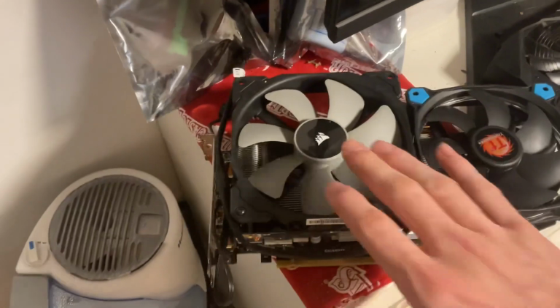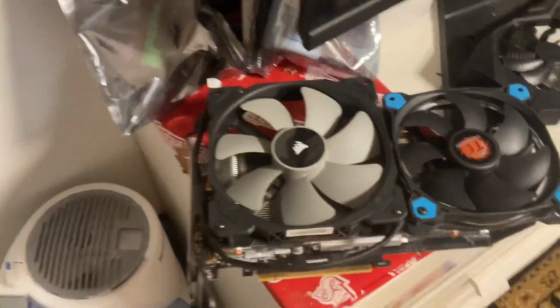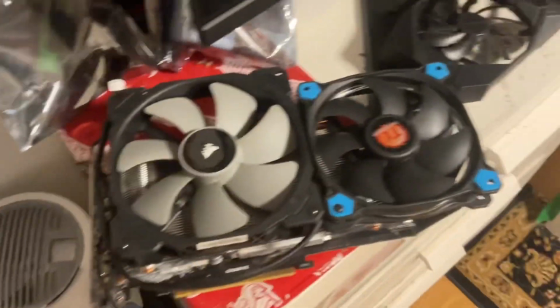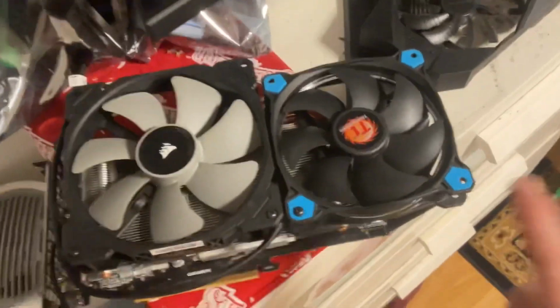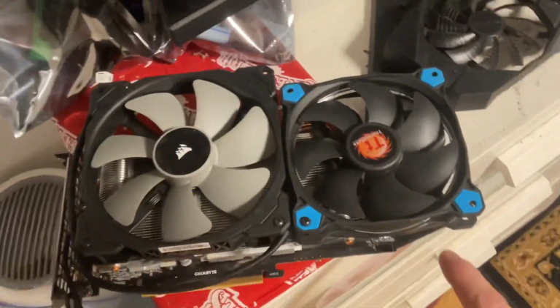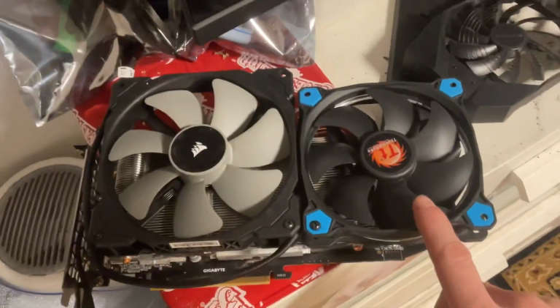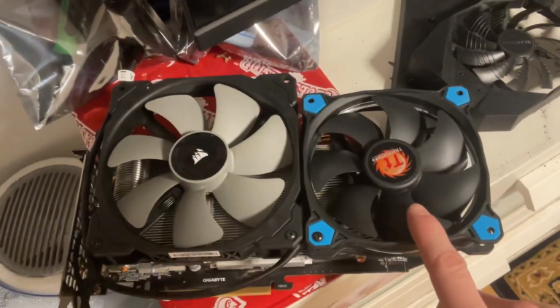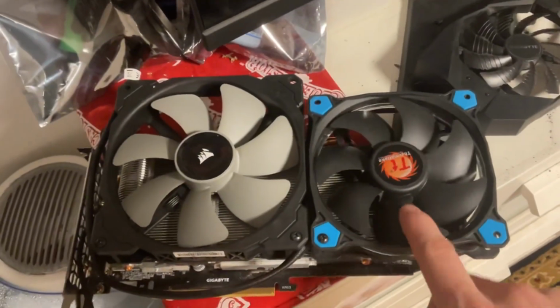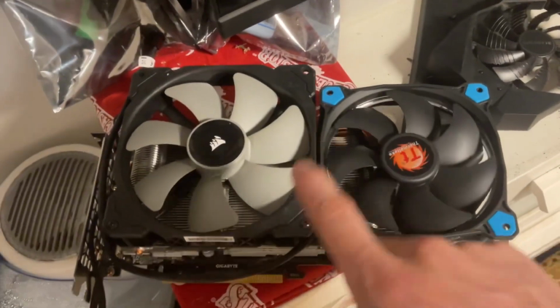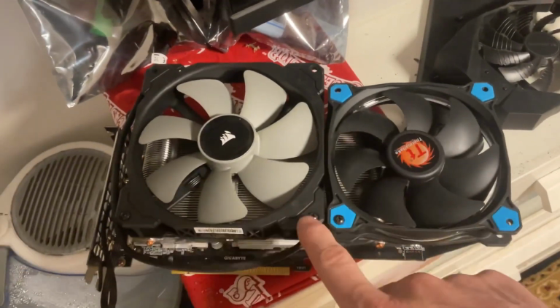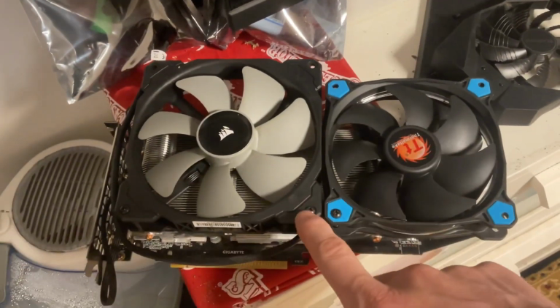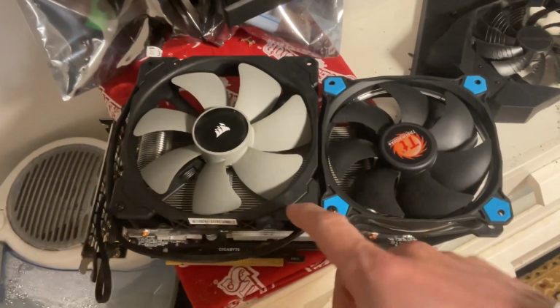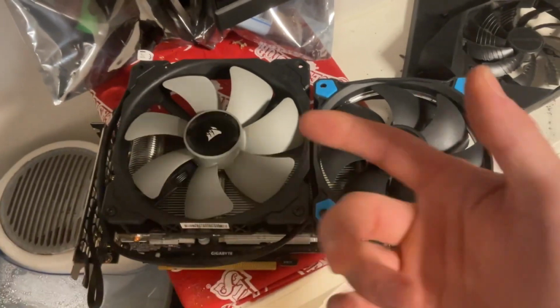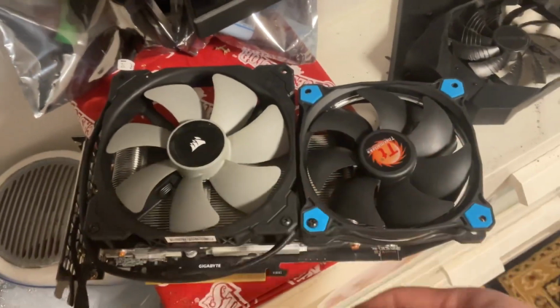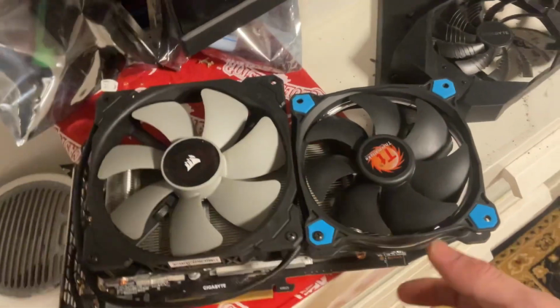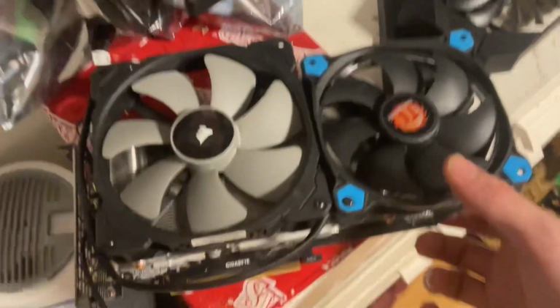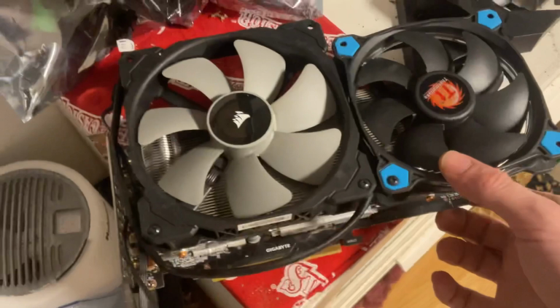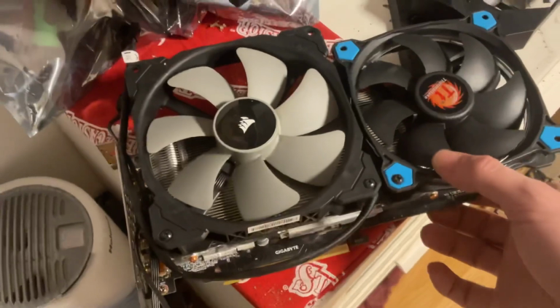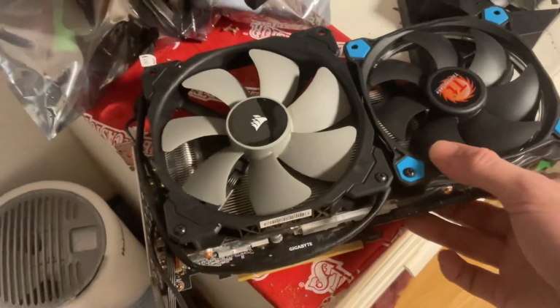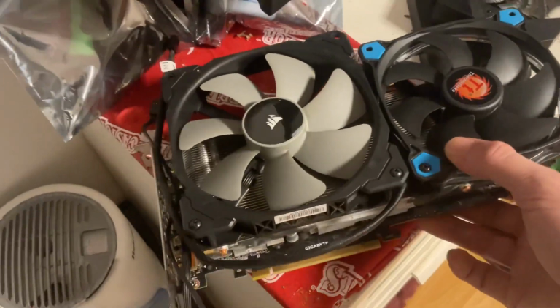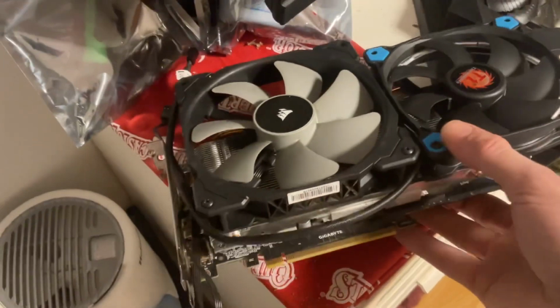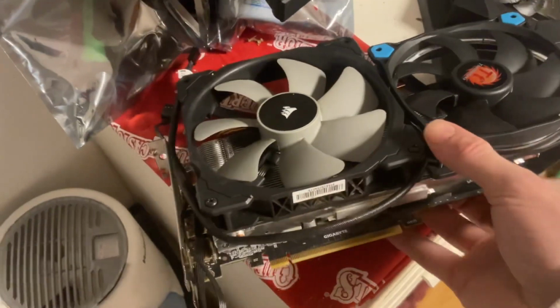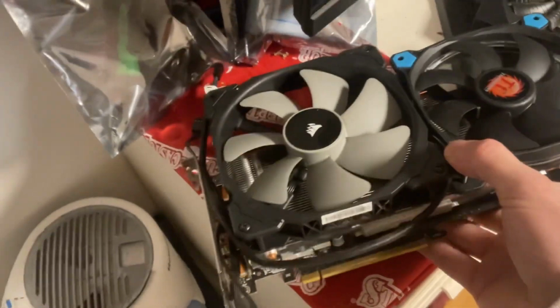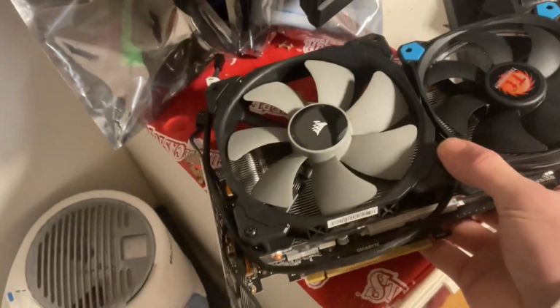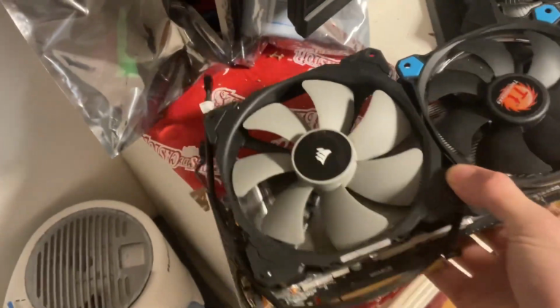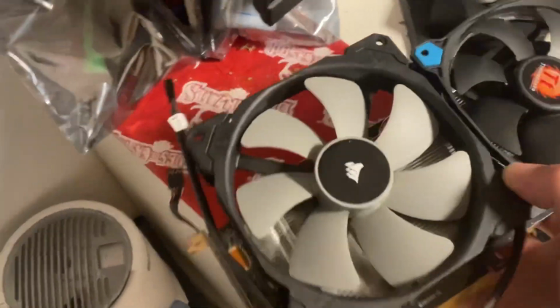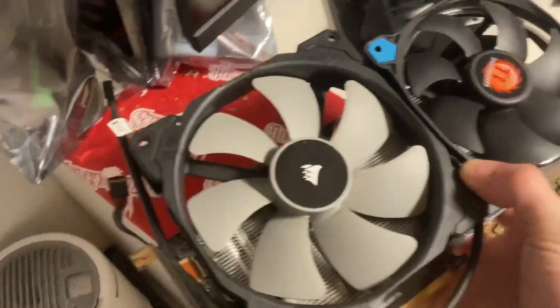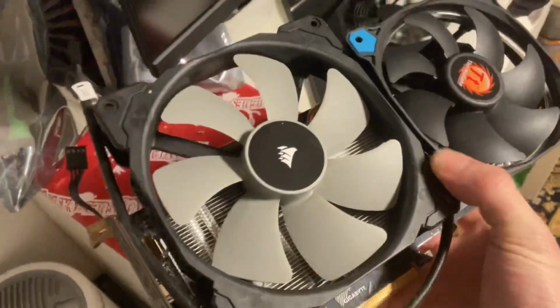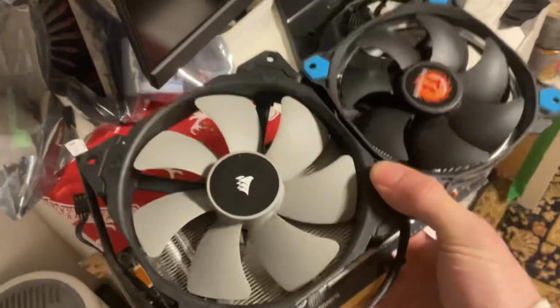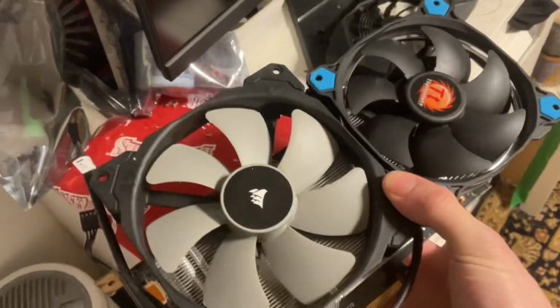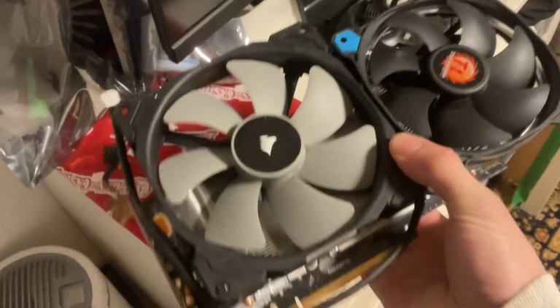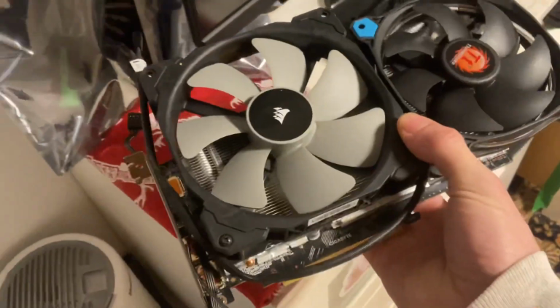Big fan, 120 mil, whatever that is — 130, 140, who cares. Okay, so that's just the tip of the iceberg.